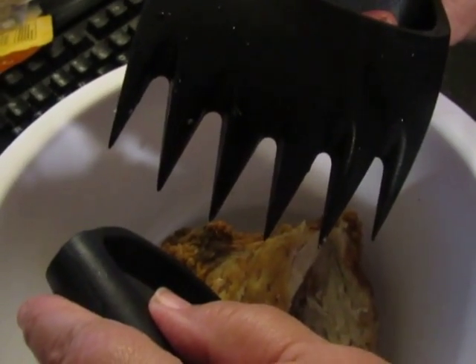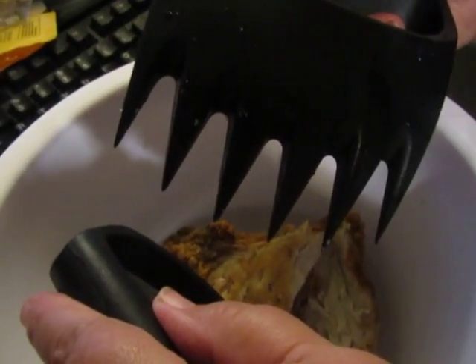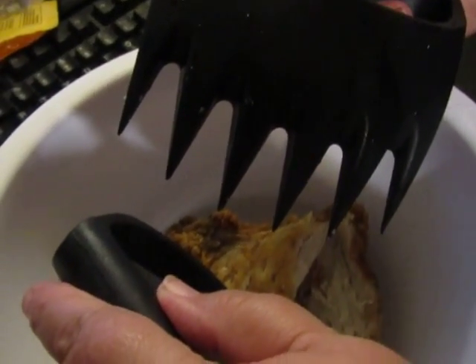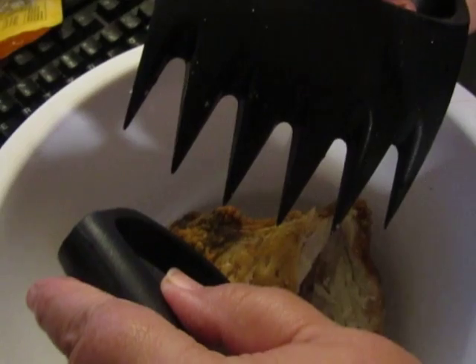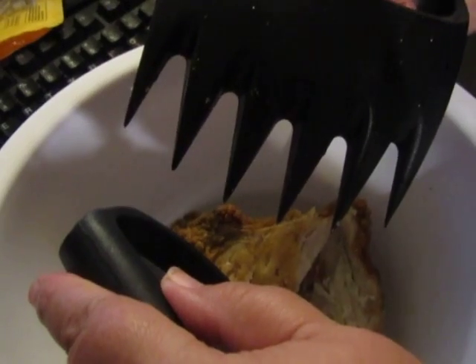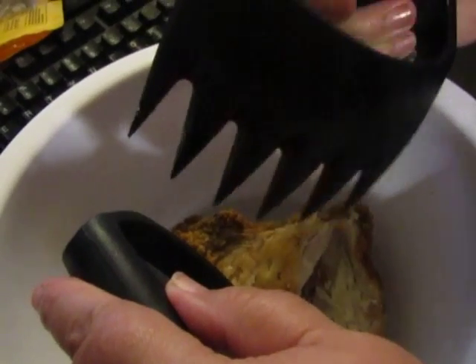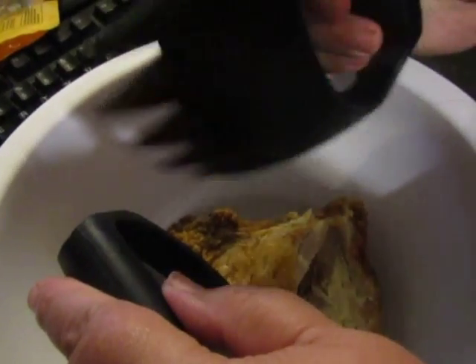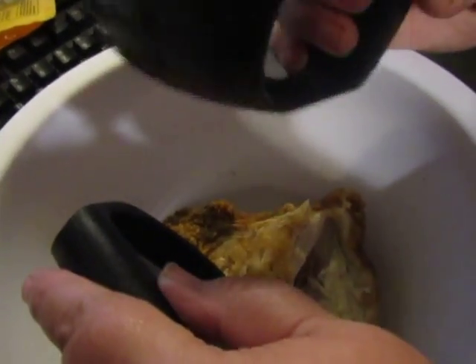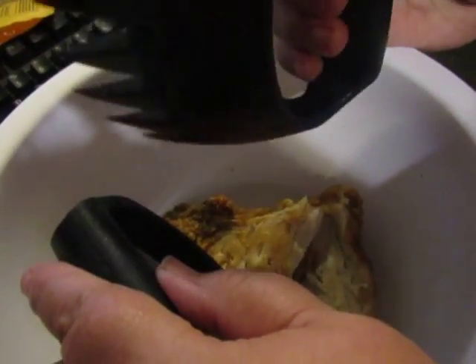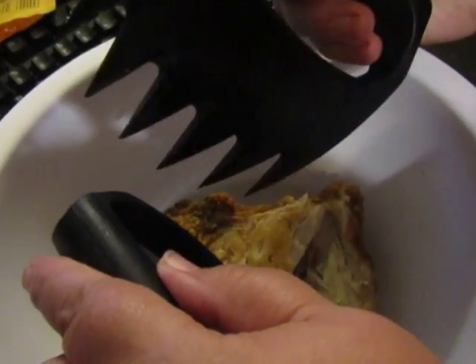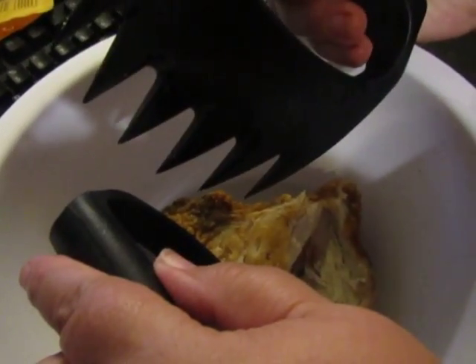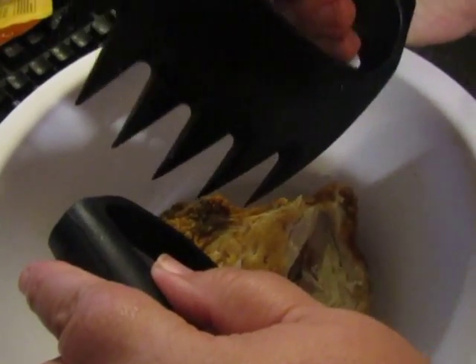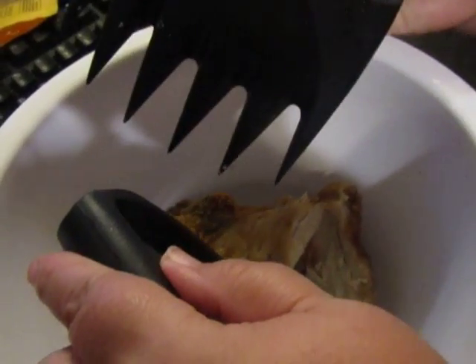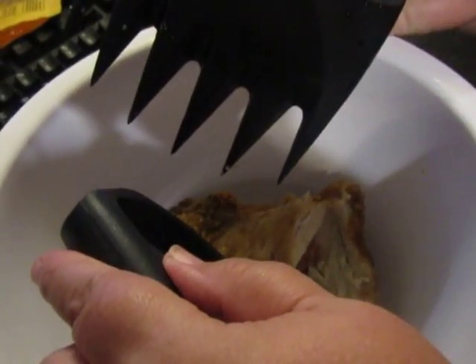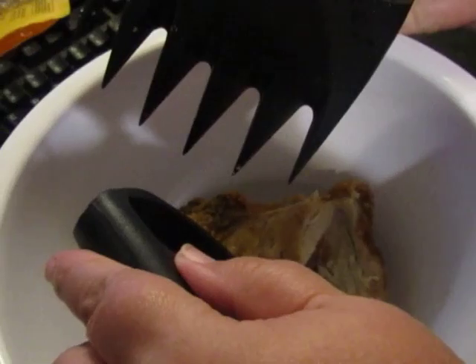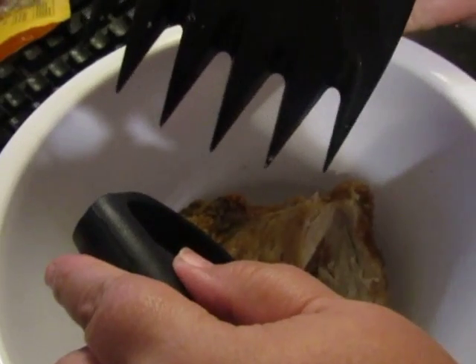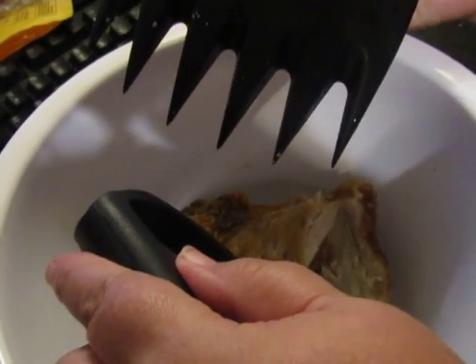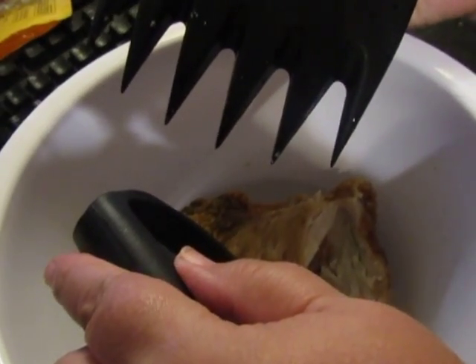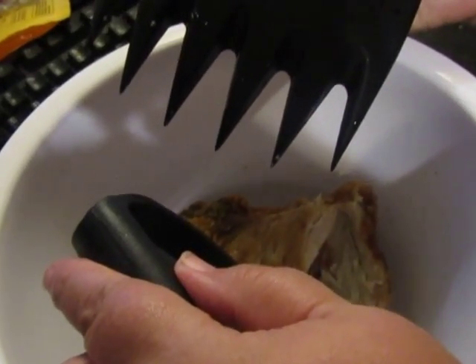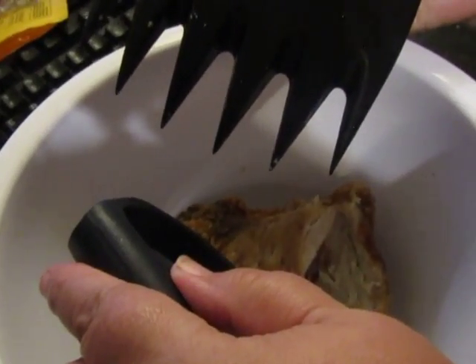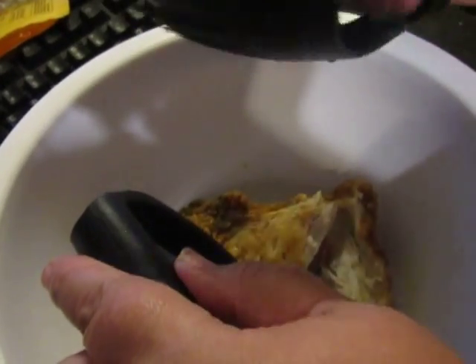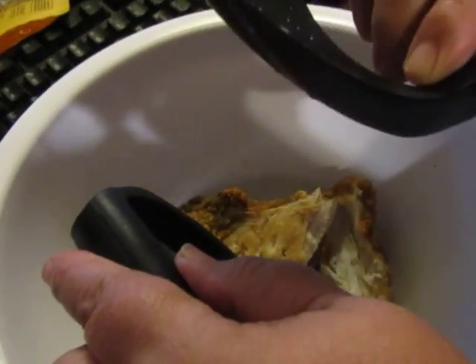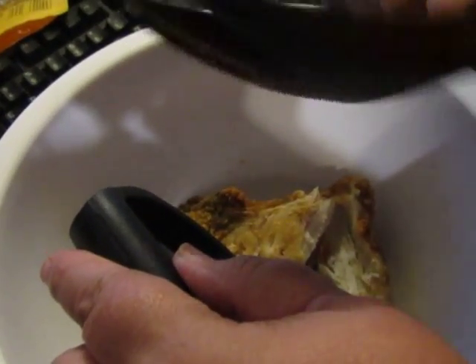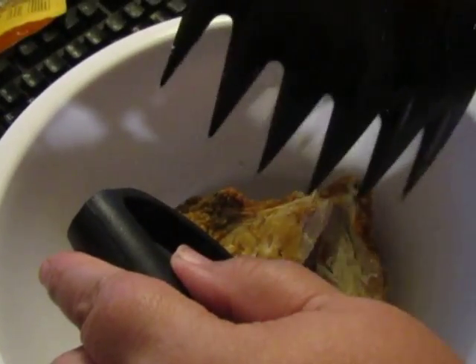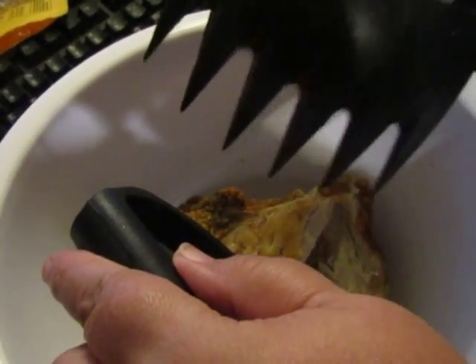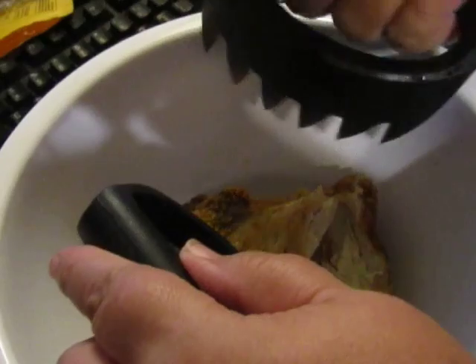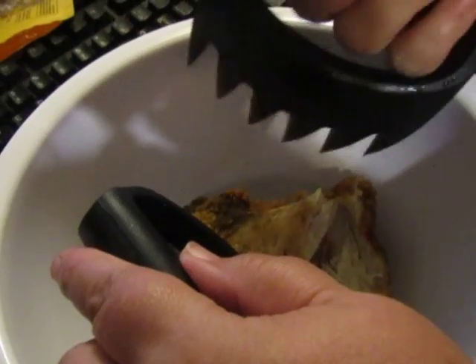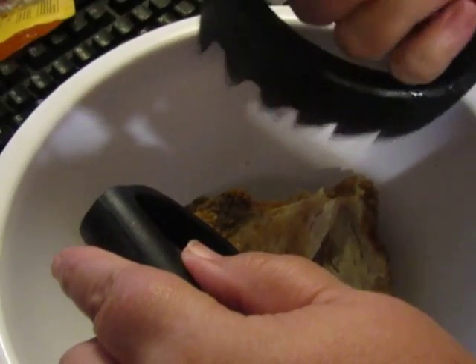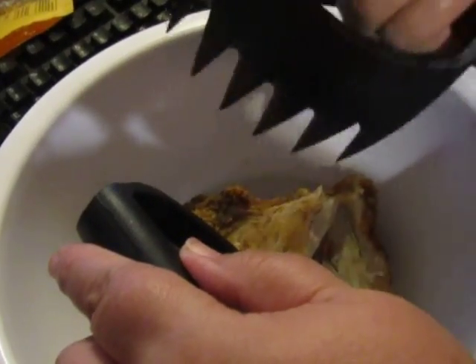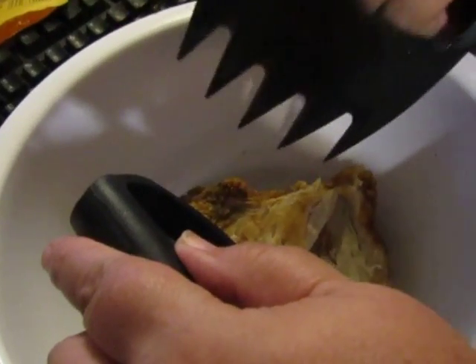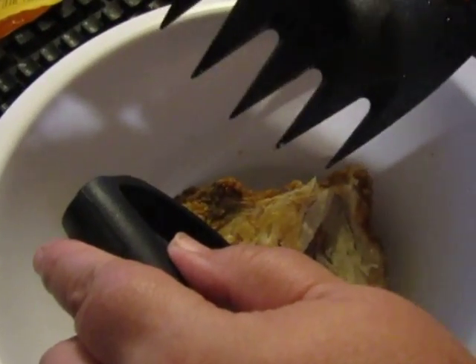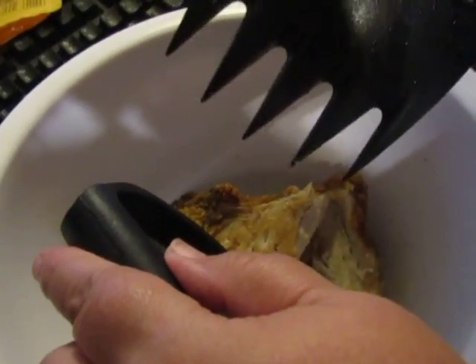It's from Grillinator. It's $11.99 on Amazon. It's BPA free, heat resistant, durable, sanitary, really easy to clean. These are great little barbecue pit gadgets. It's made of a hard, durable plastic.